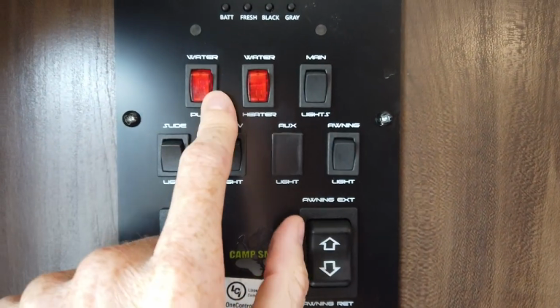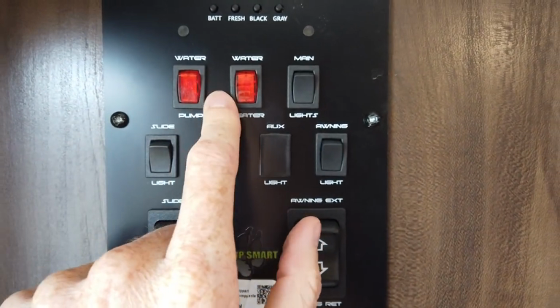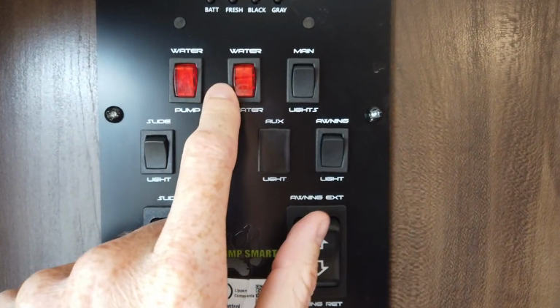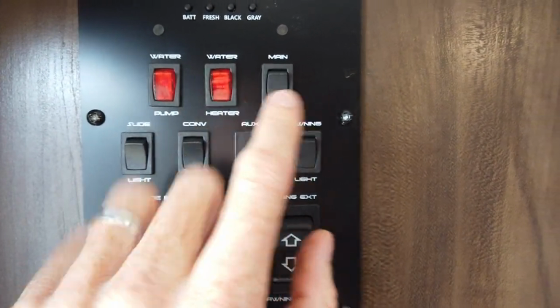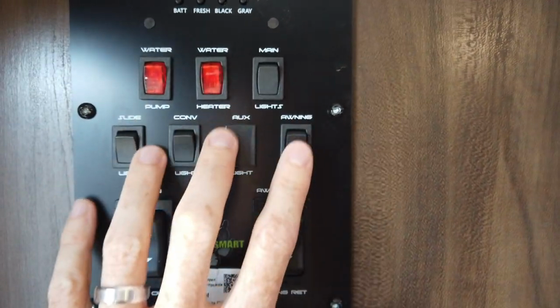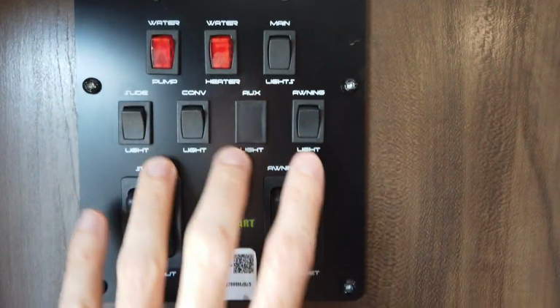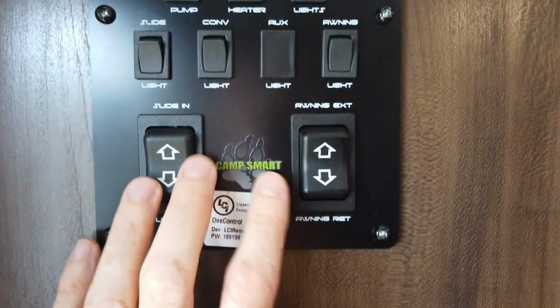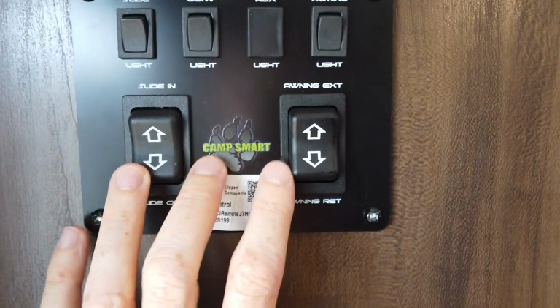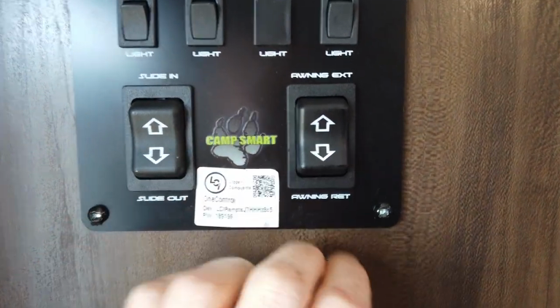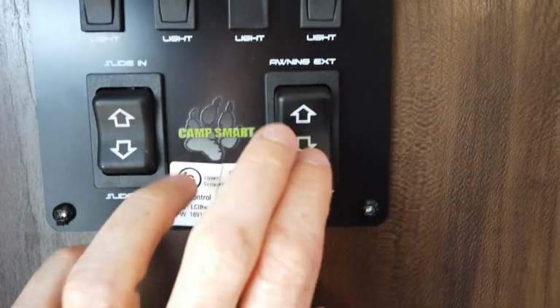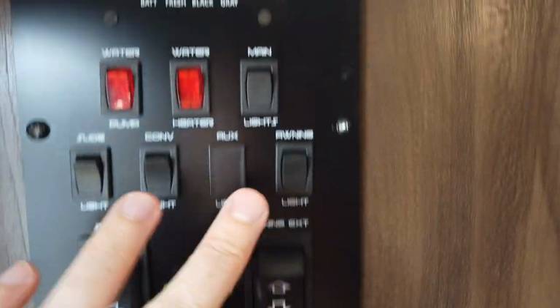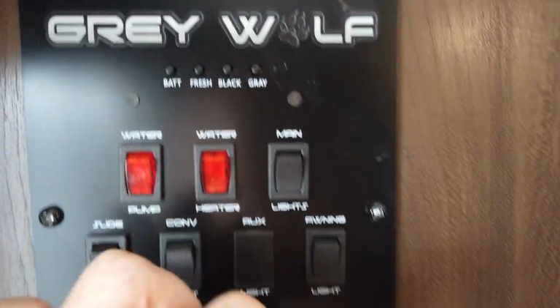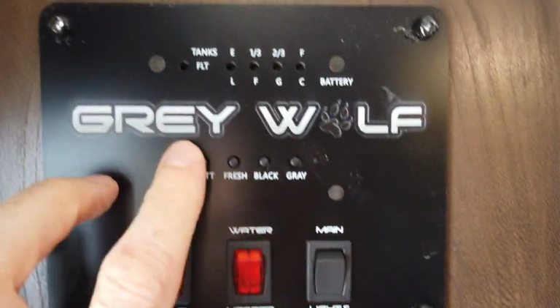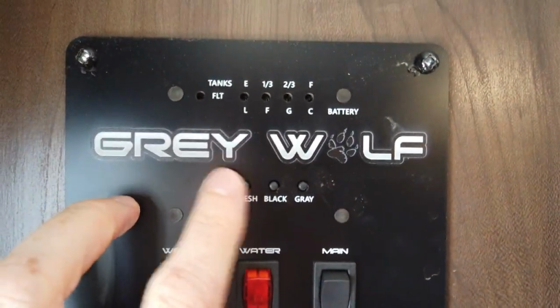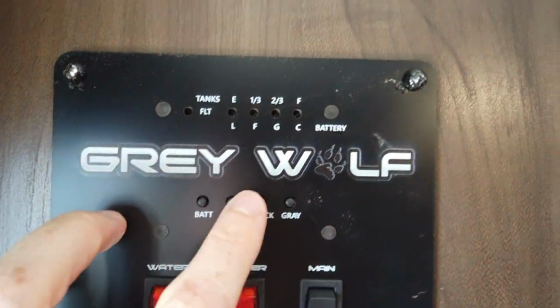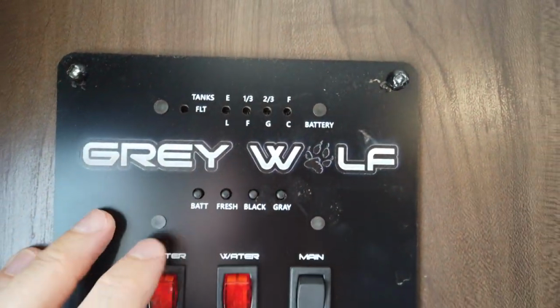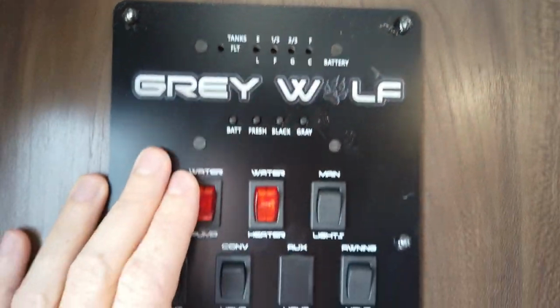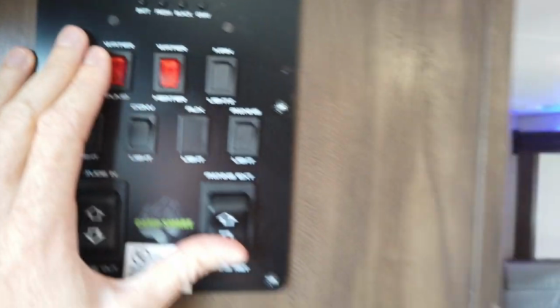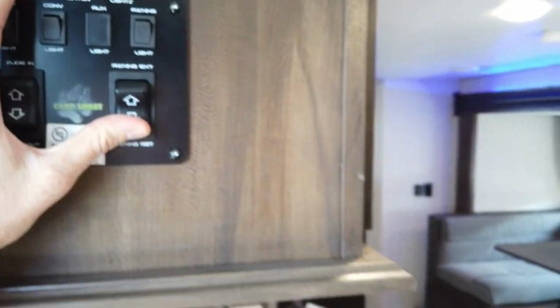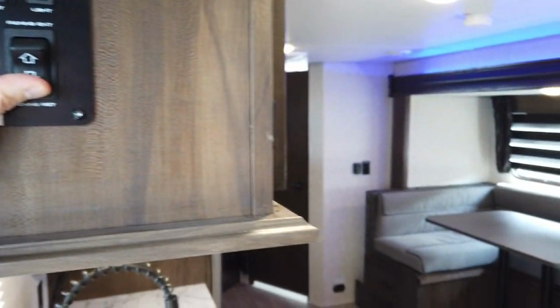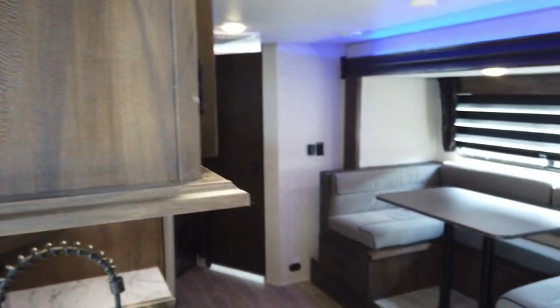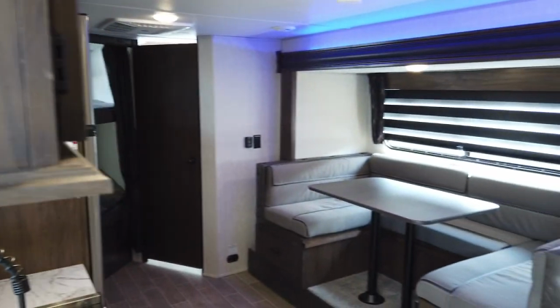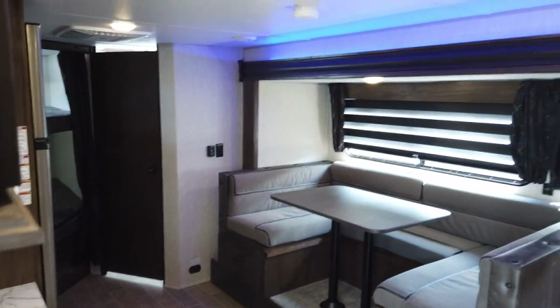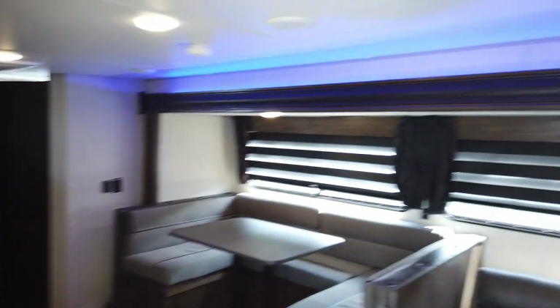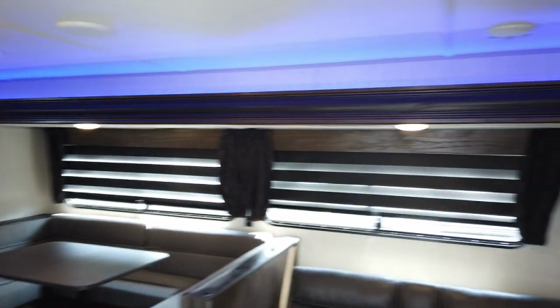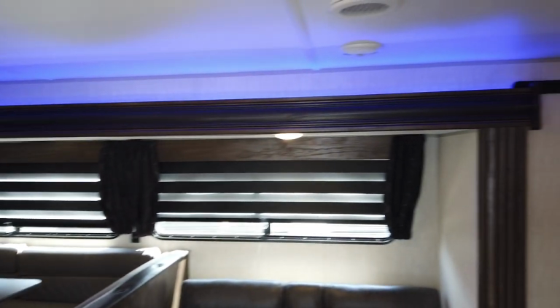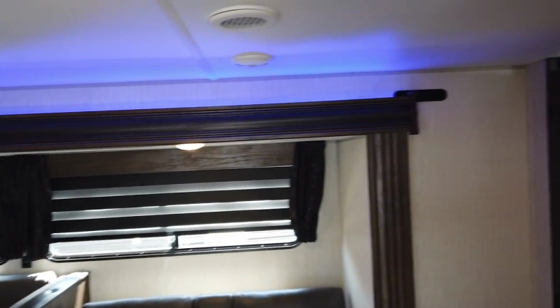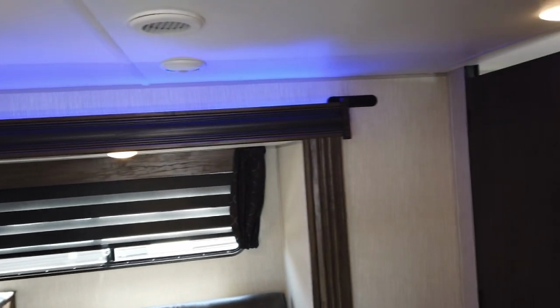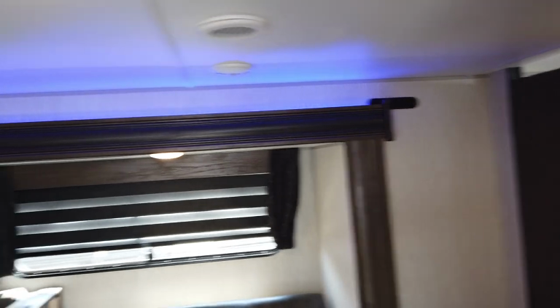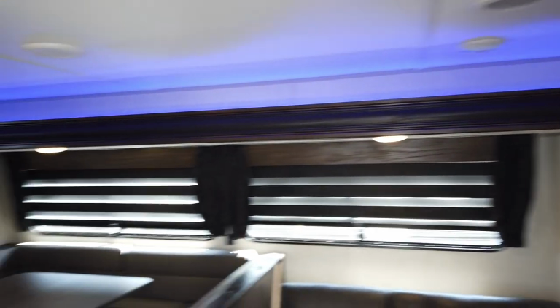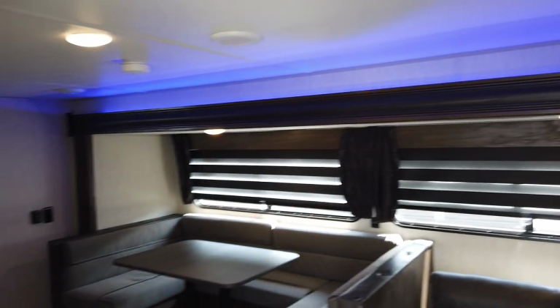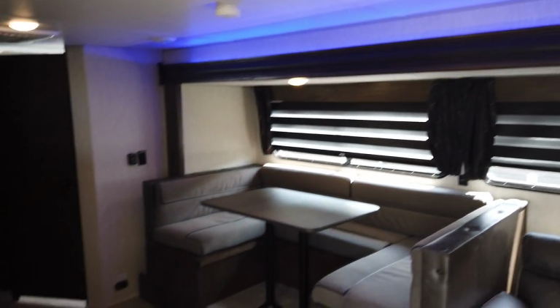Water heater controls, water pump controls, lighting controls, slide-out controls, on/off controls — all up here on the monitor panel. Comes with a nice slide room.